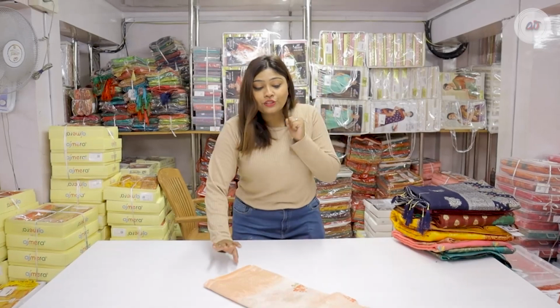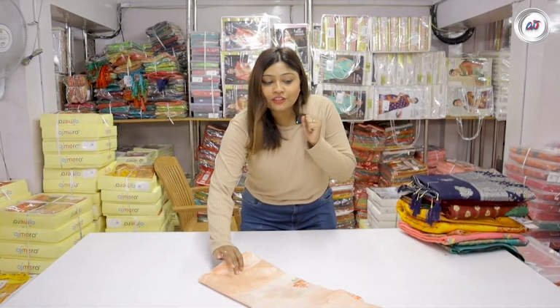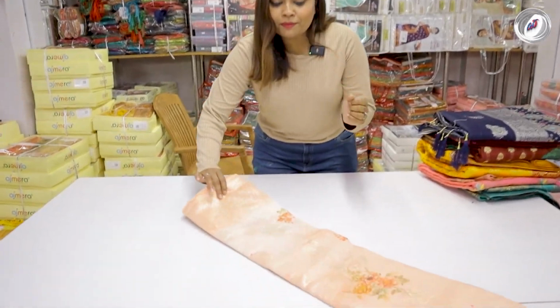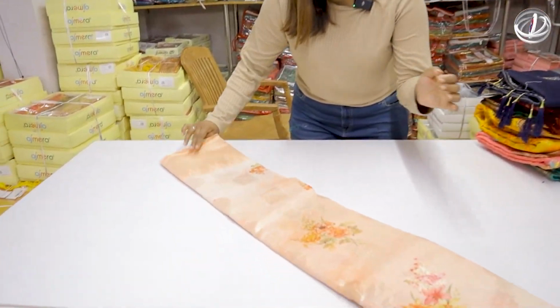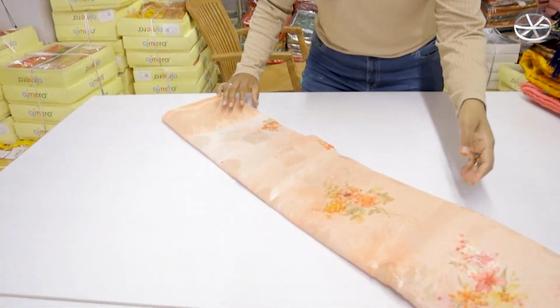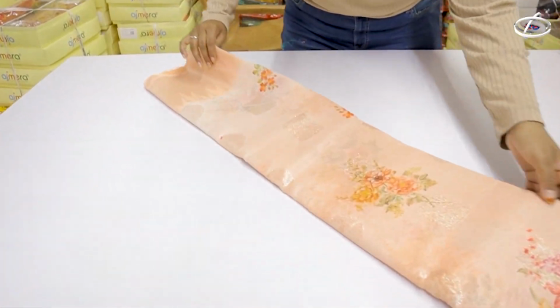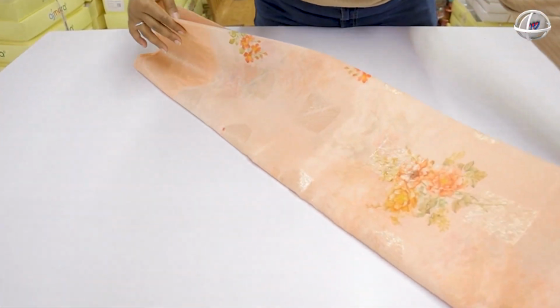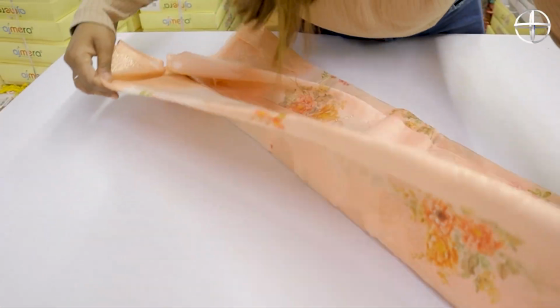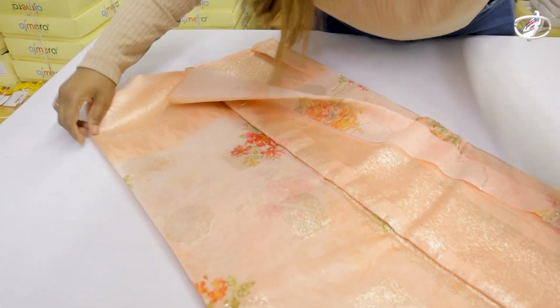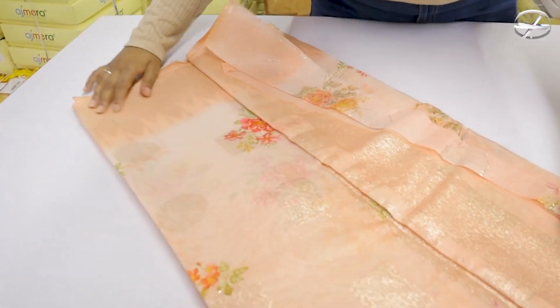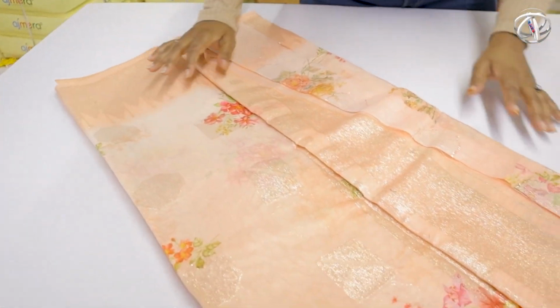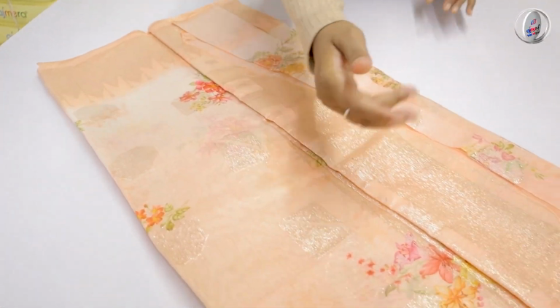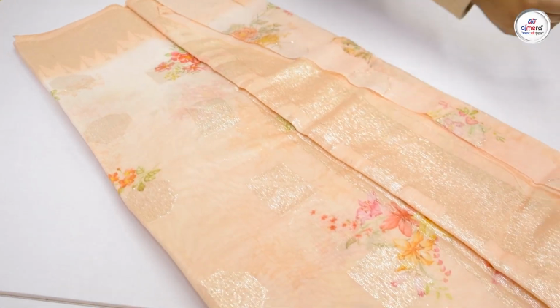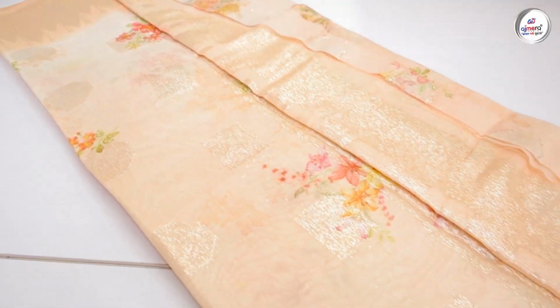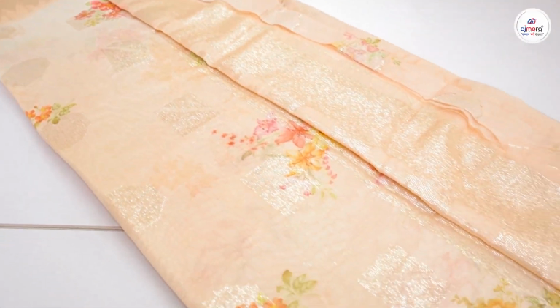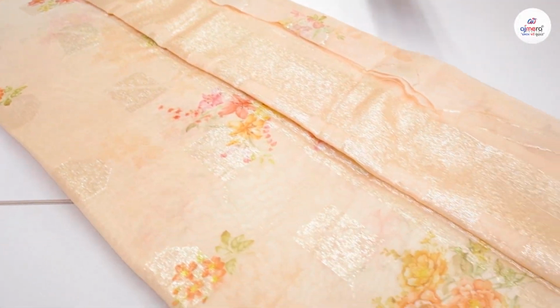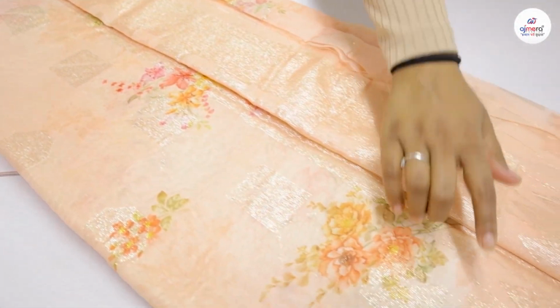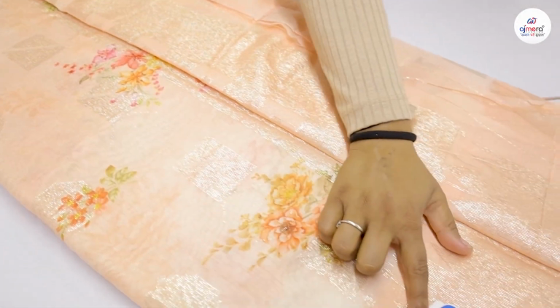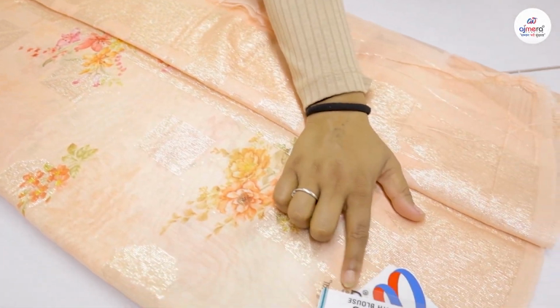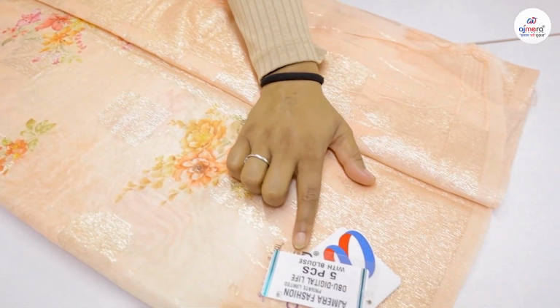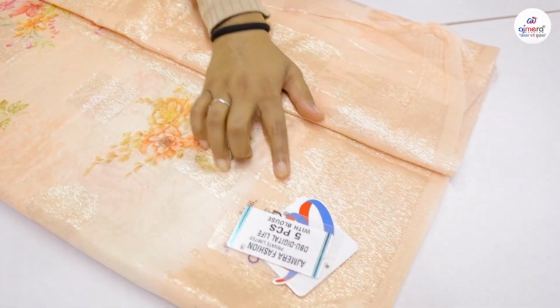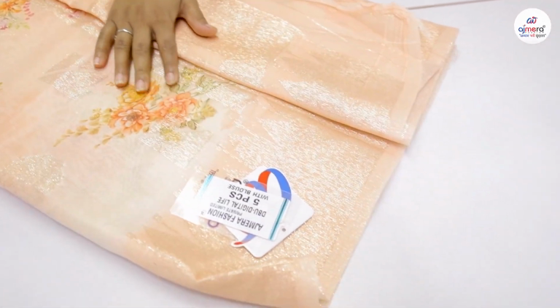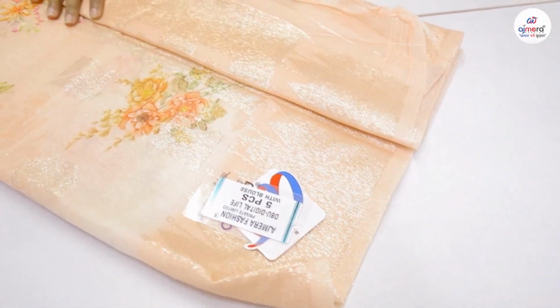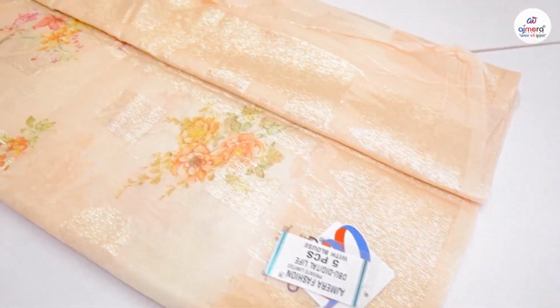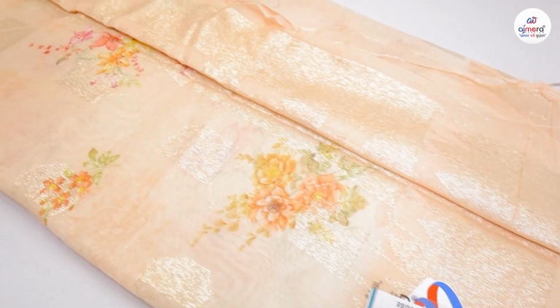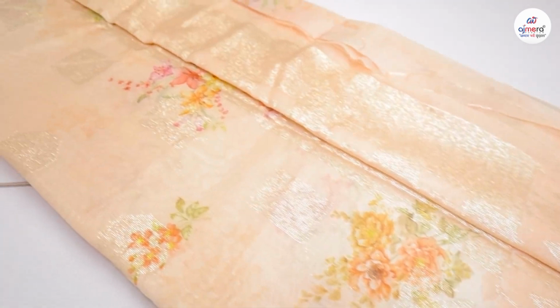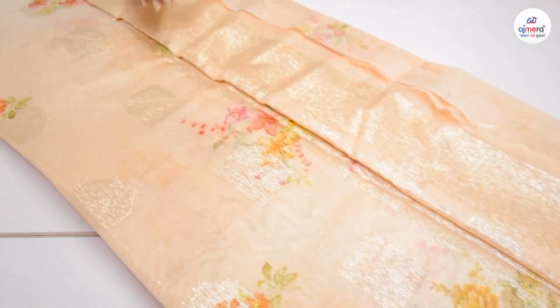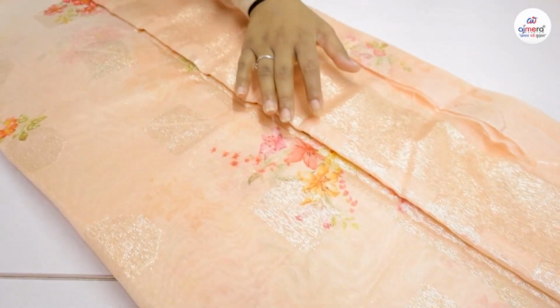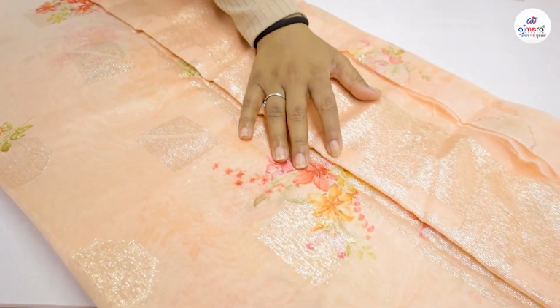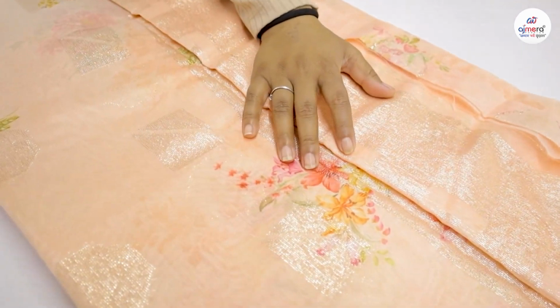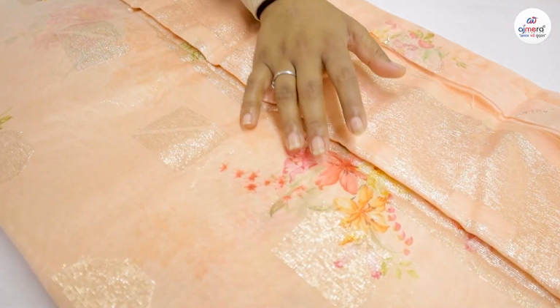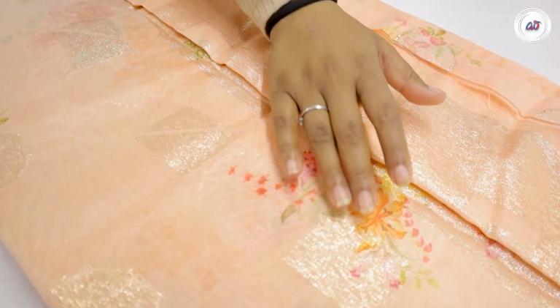Hello everyone, we have launched new products in Ajmira Fashion in the 5th place called Digital Life Catalog, and obviously you have digital print — wow!